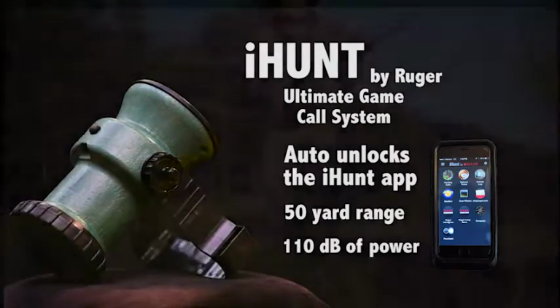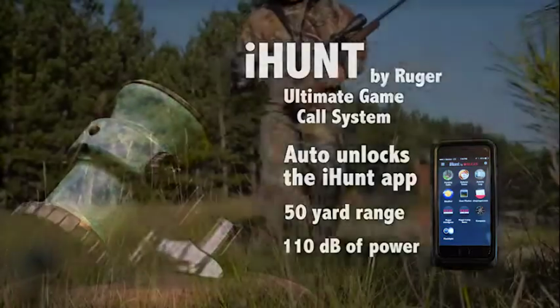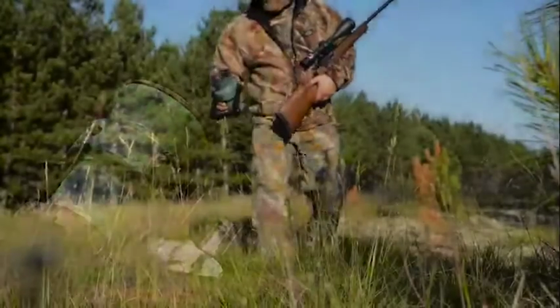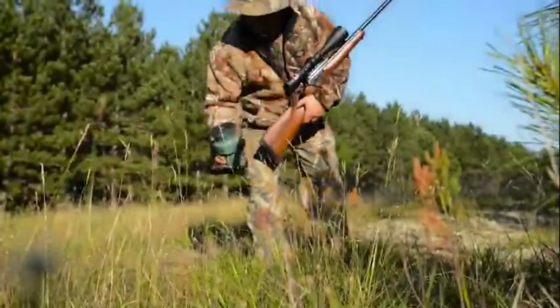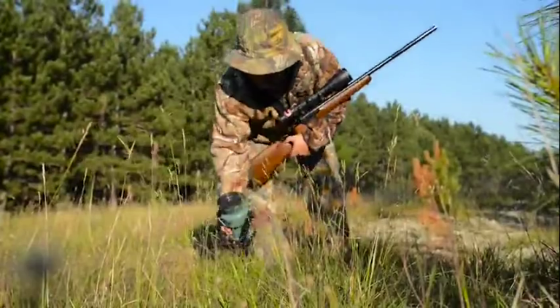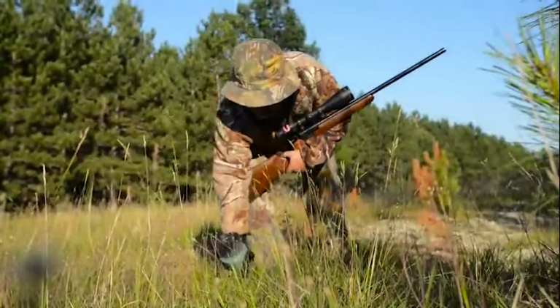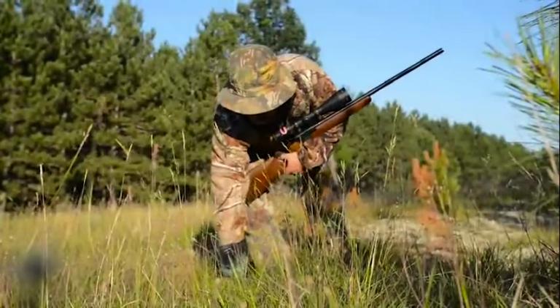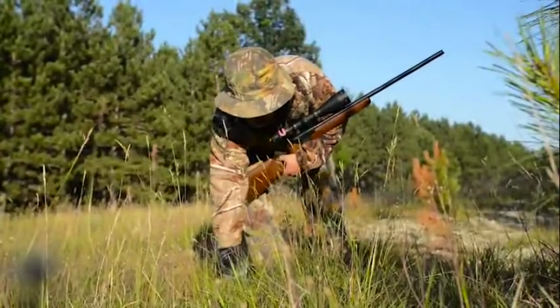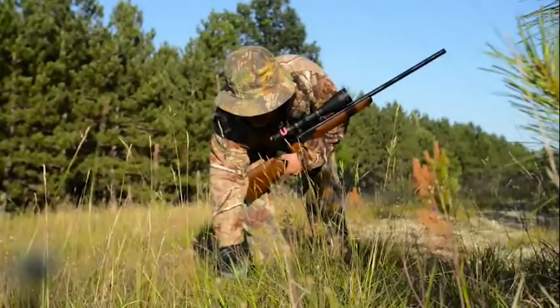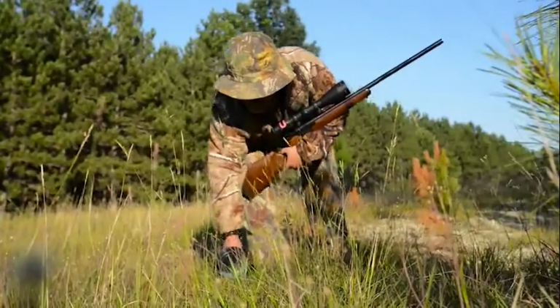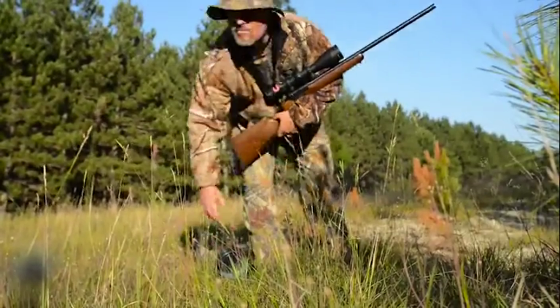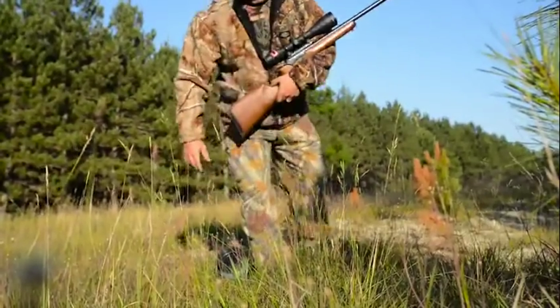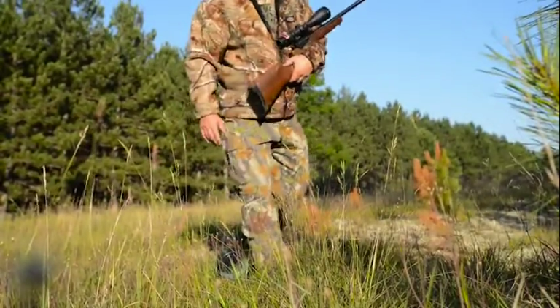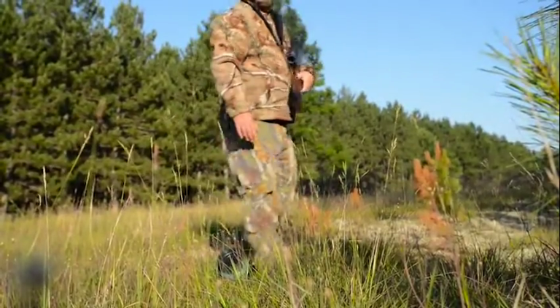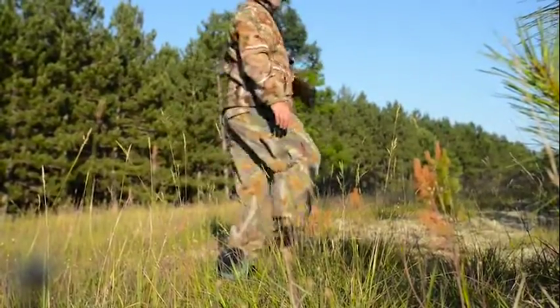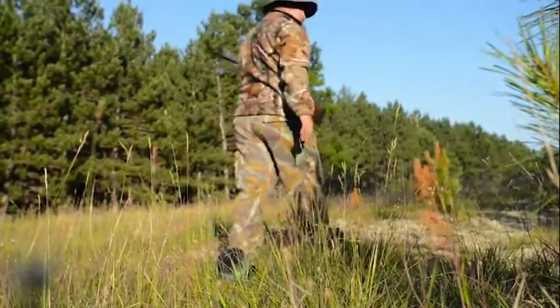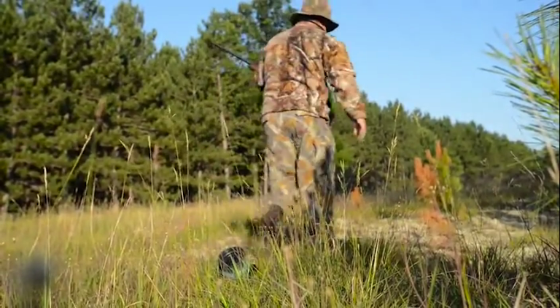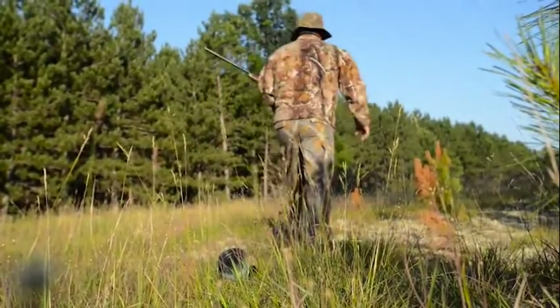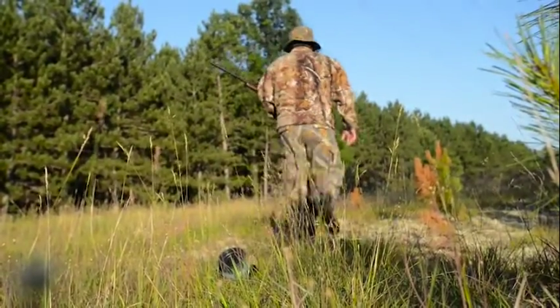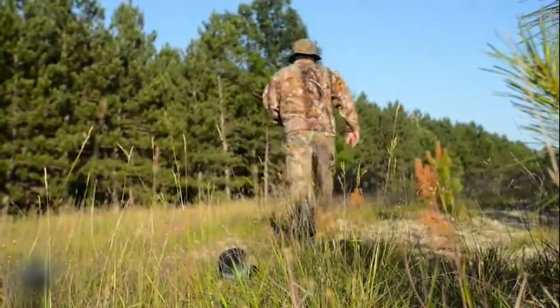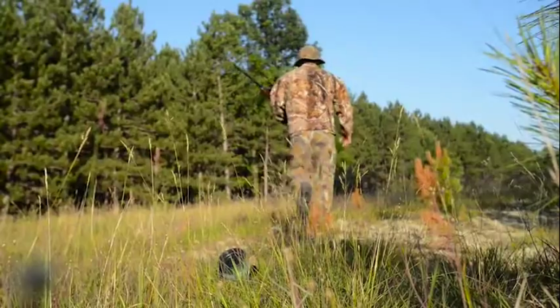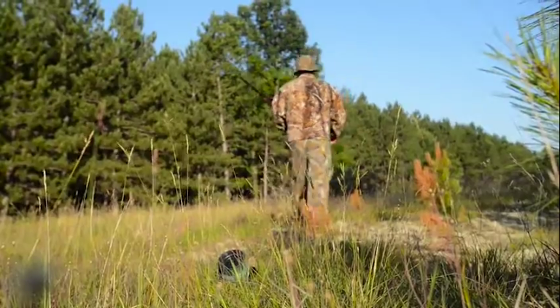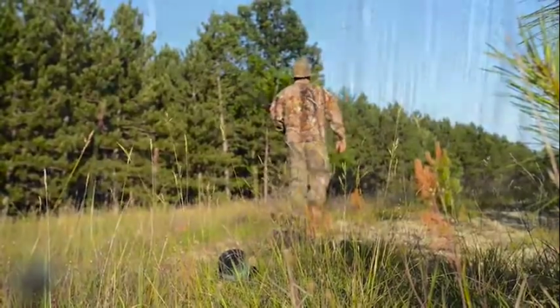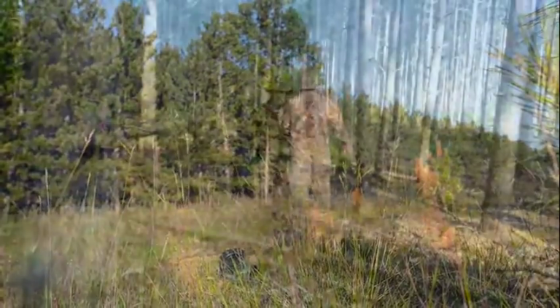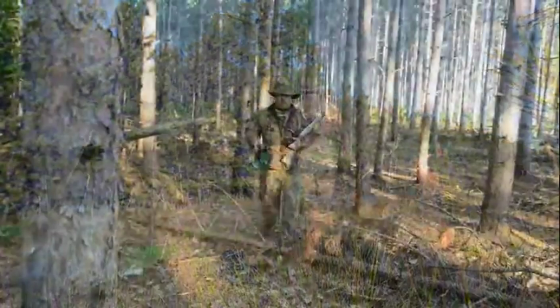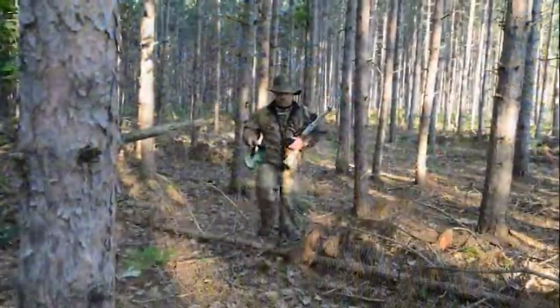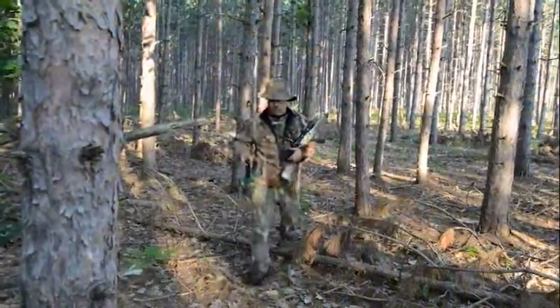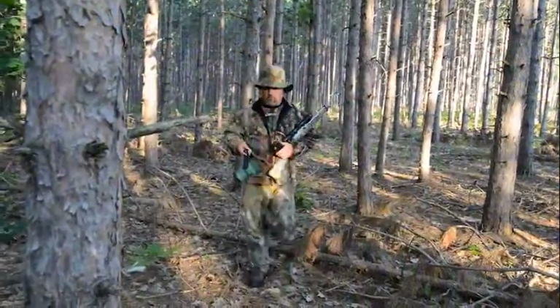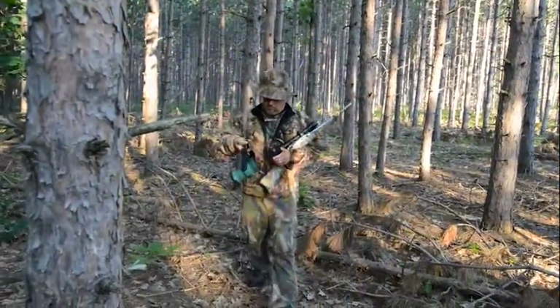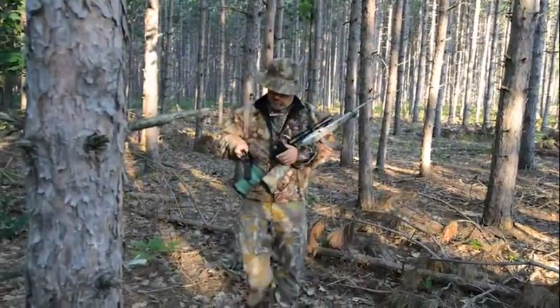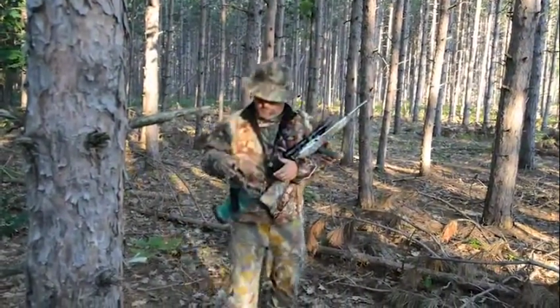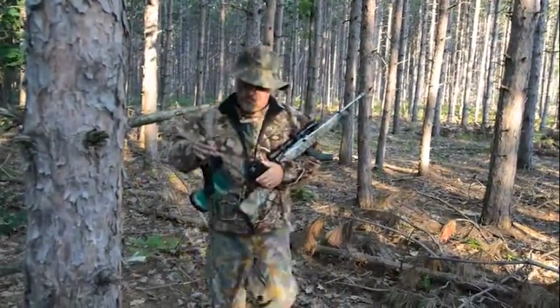The iHunt by Ruger Ultimate Game Call System comes loaded with over 600 calls from 47 animal species. Improve your hunt. Call in more game.